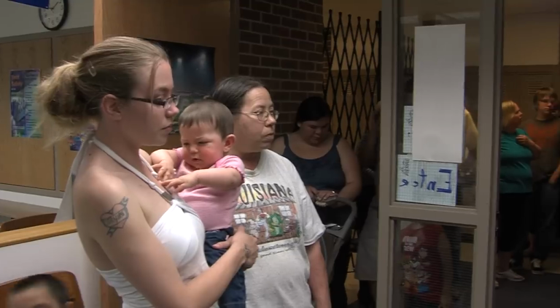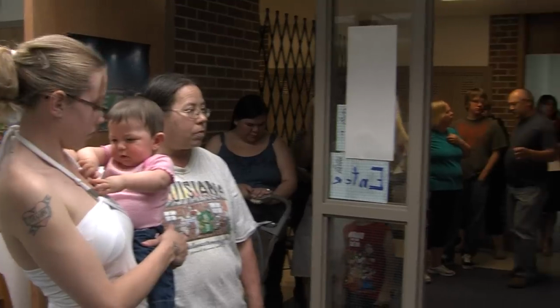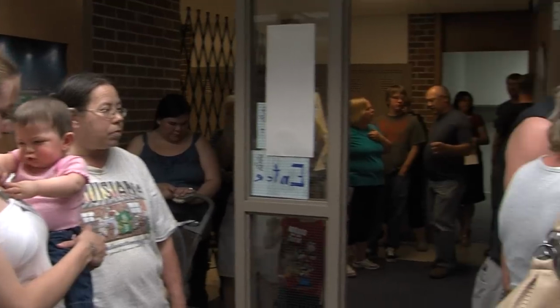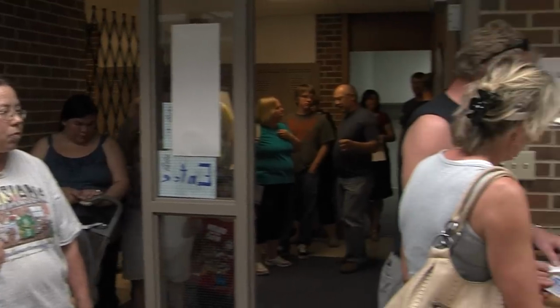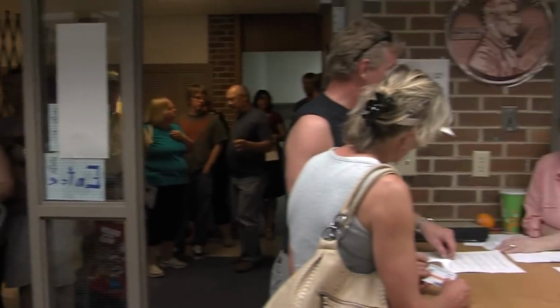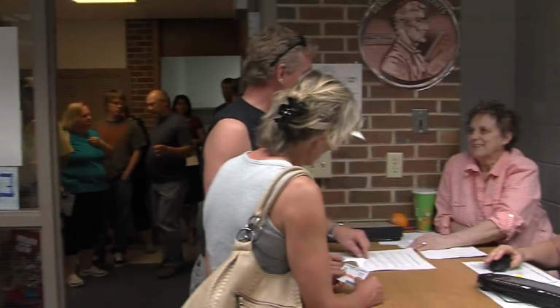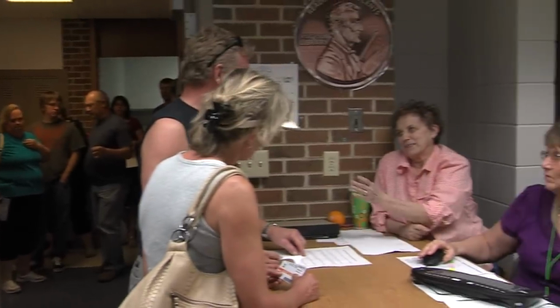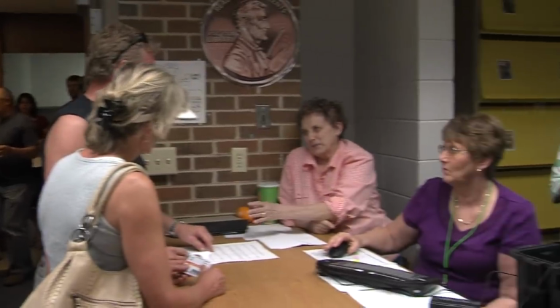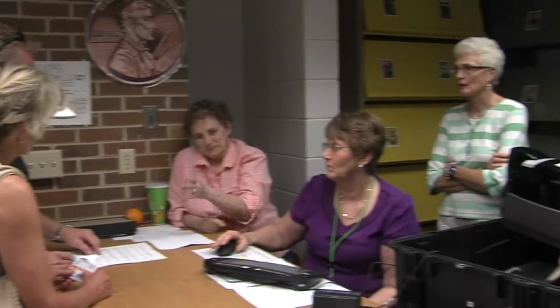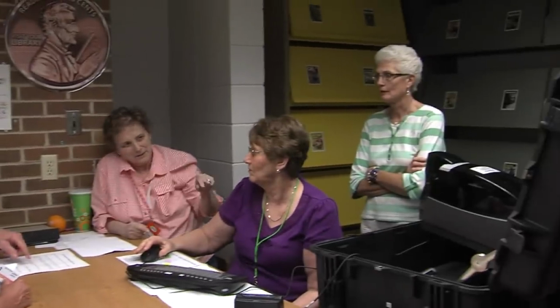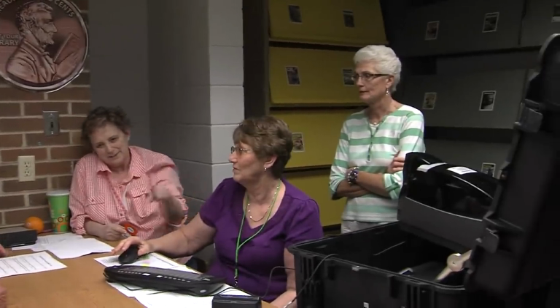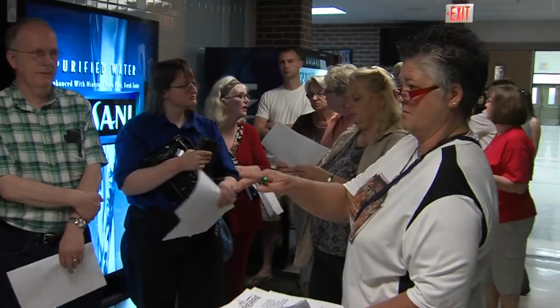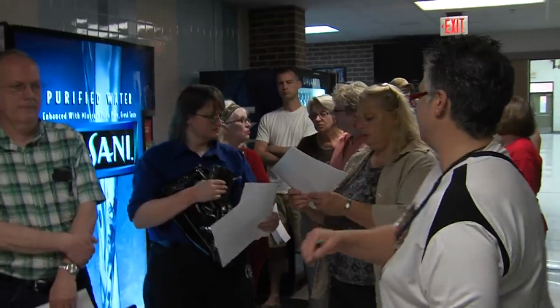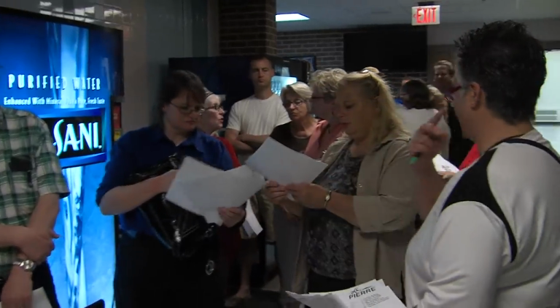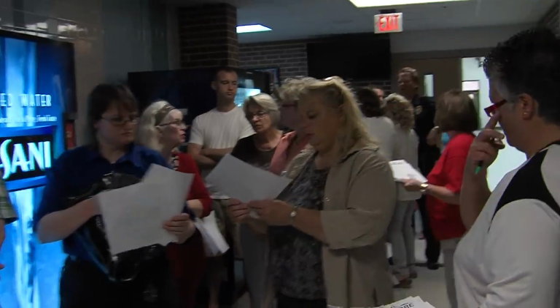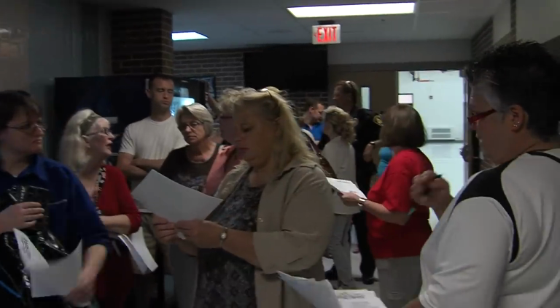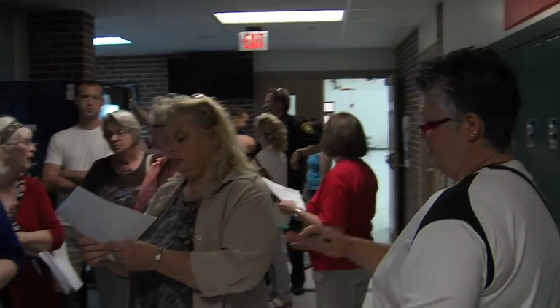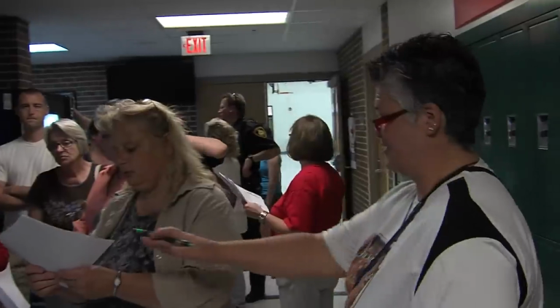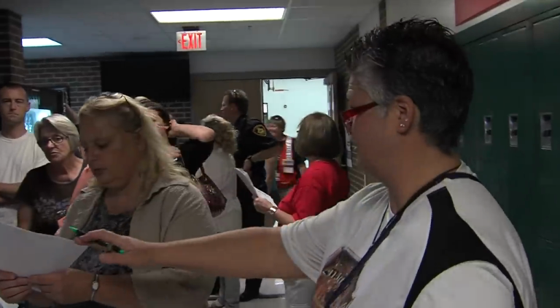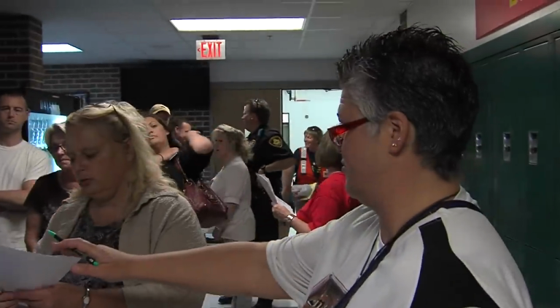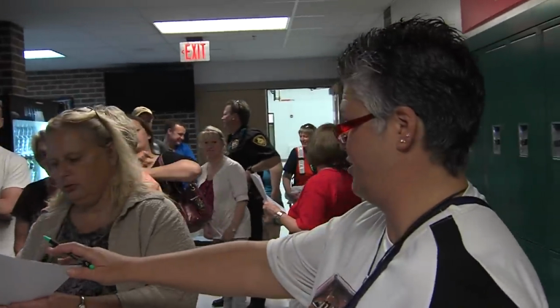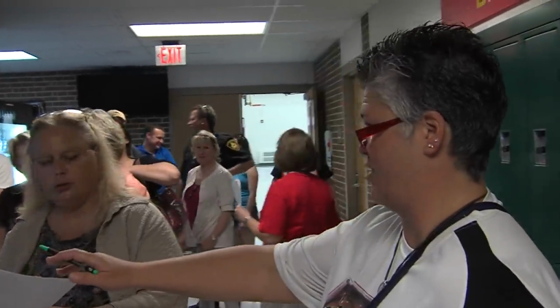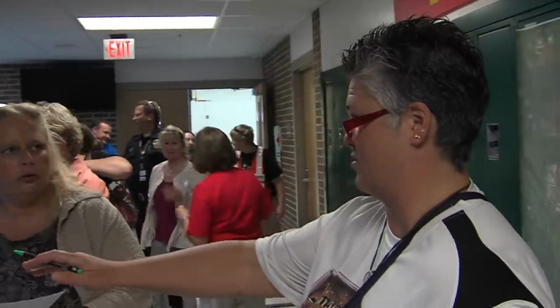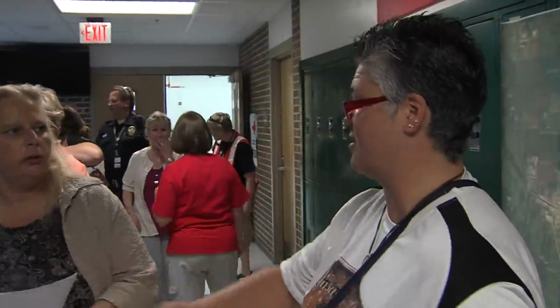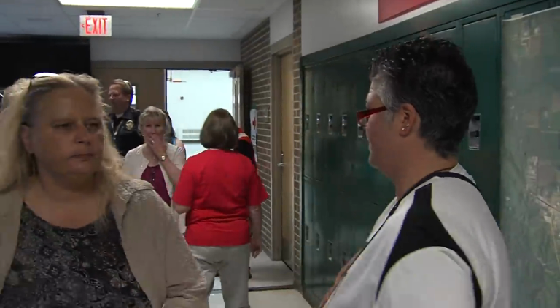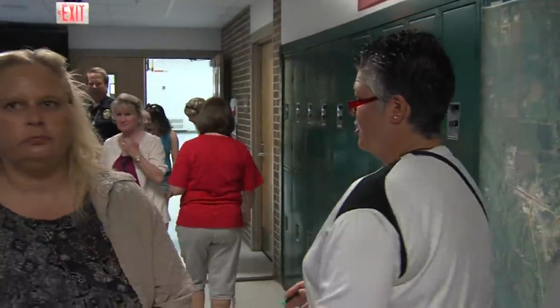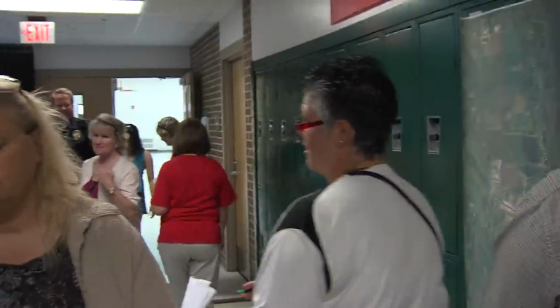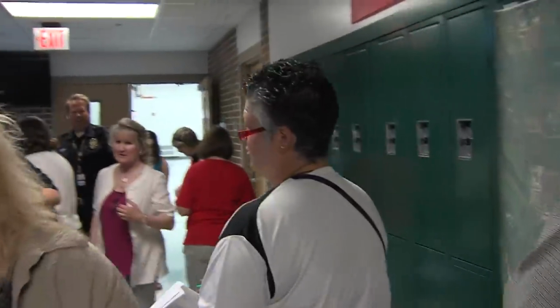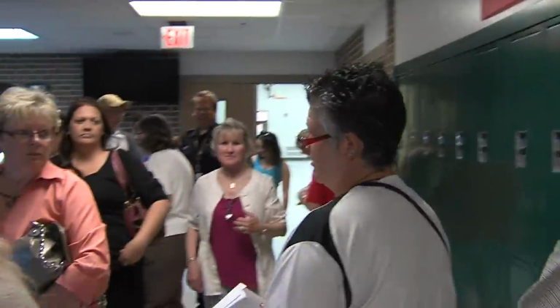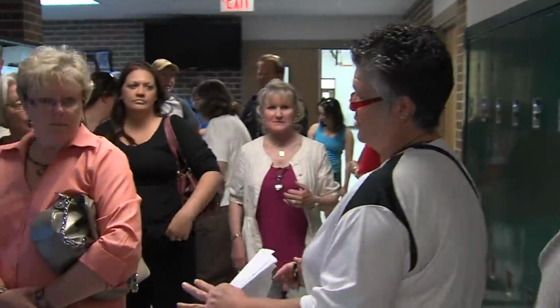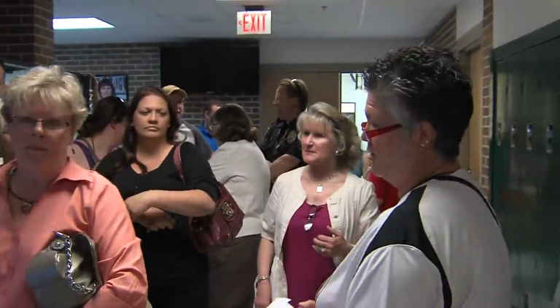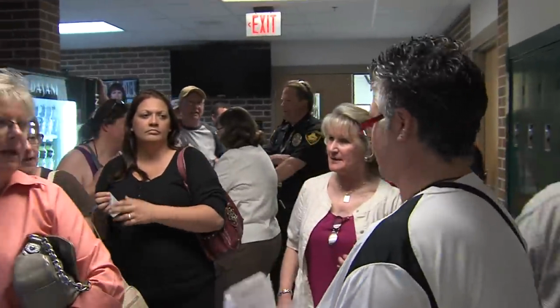Officials are issuing the ID cards Monday and Tuesday from noon to 8 p.m. Identification cards are available for business owners and employees, homeowners, and contractors. After Tuesday, residents can pick up IDs at the police station.